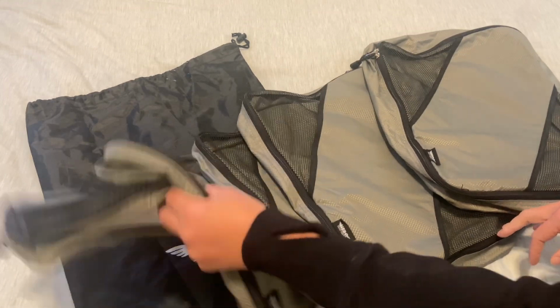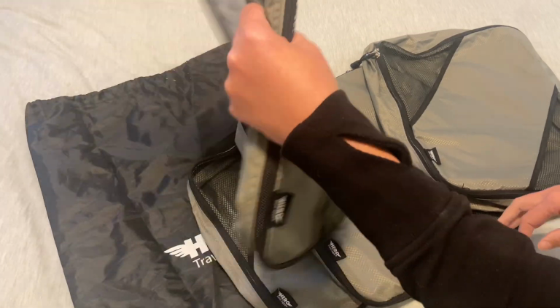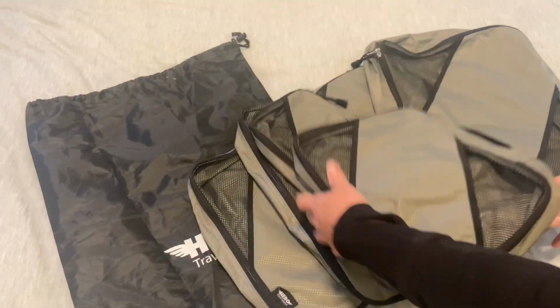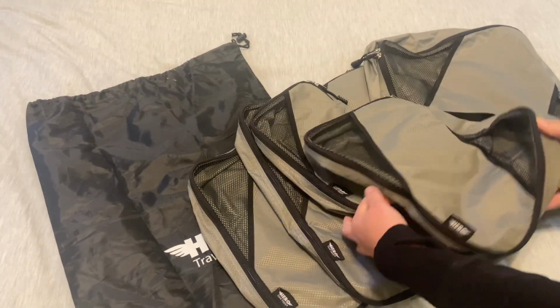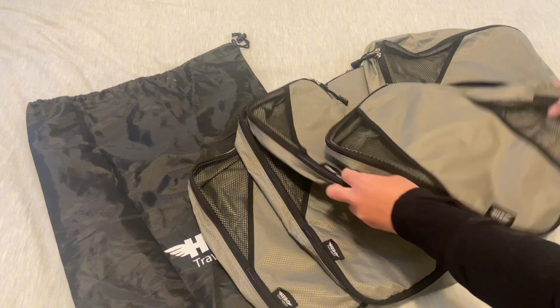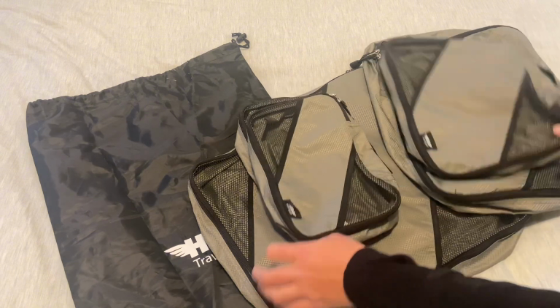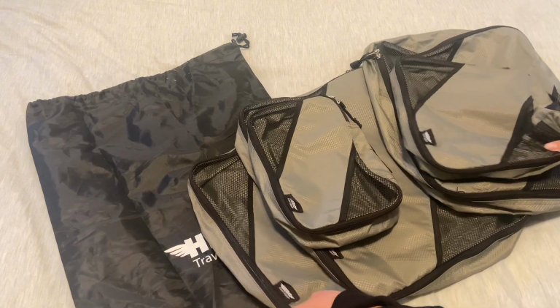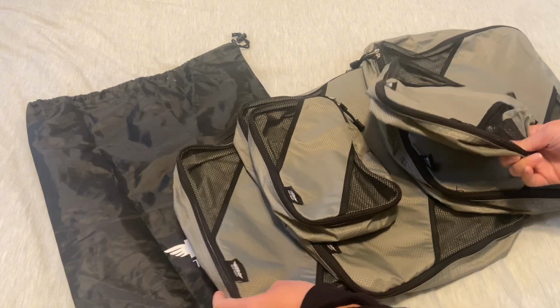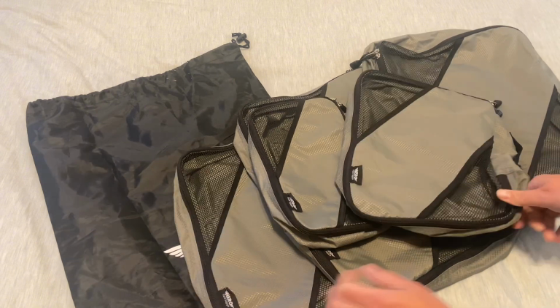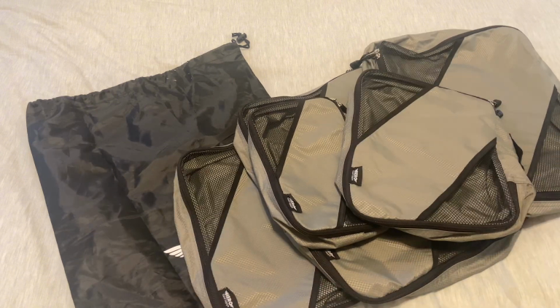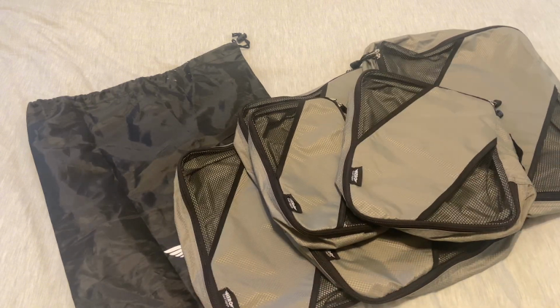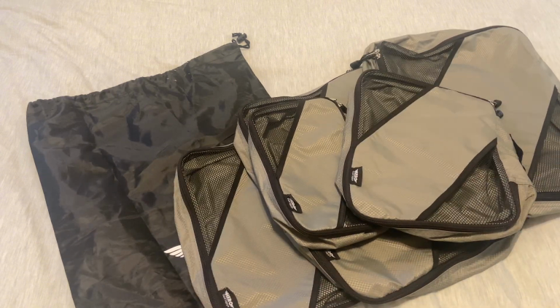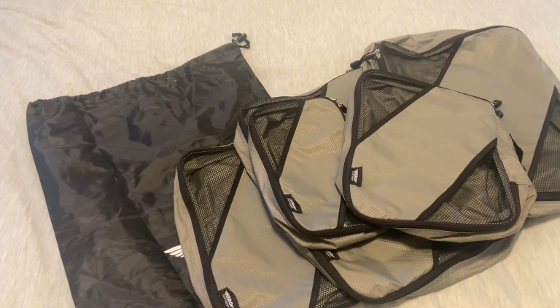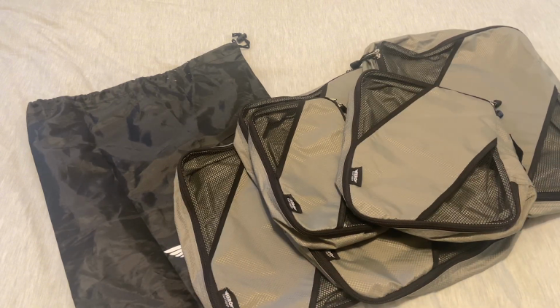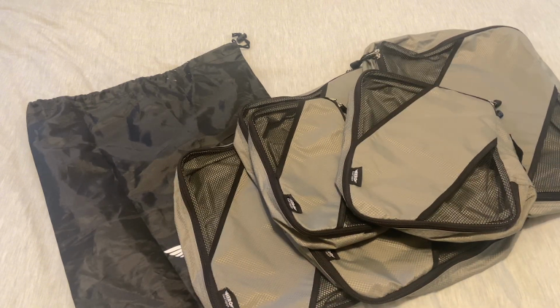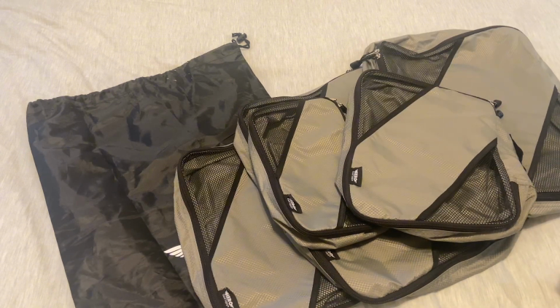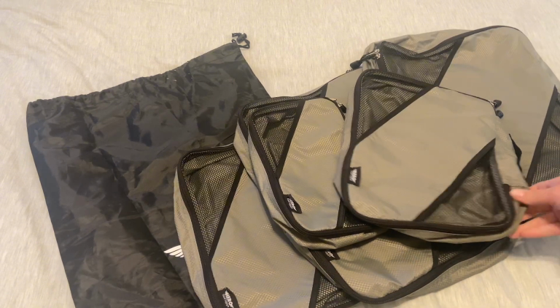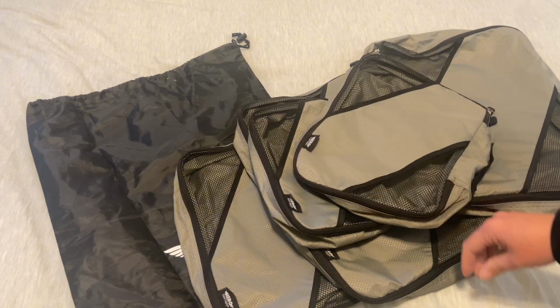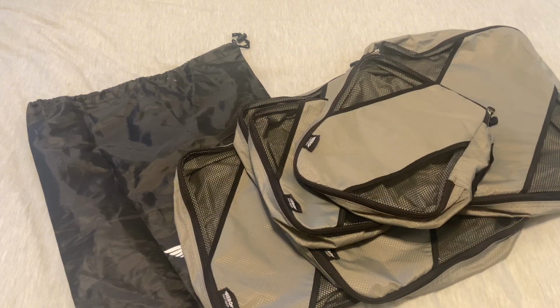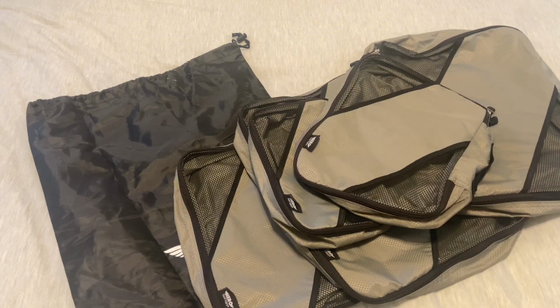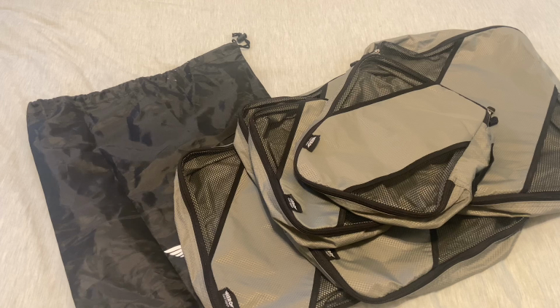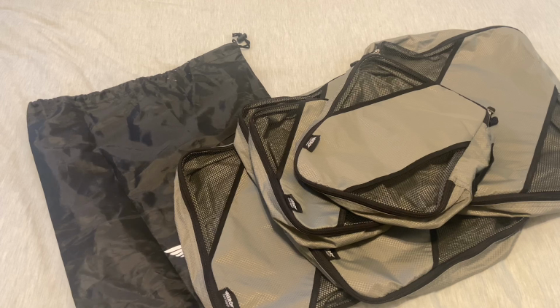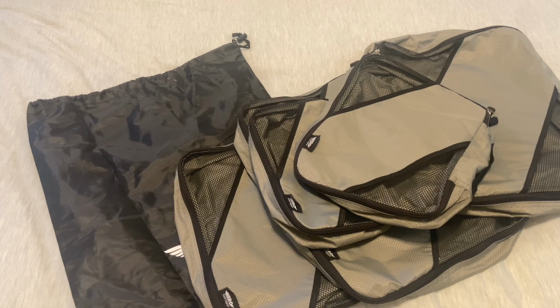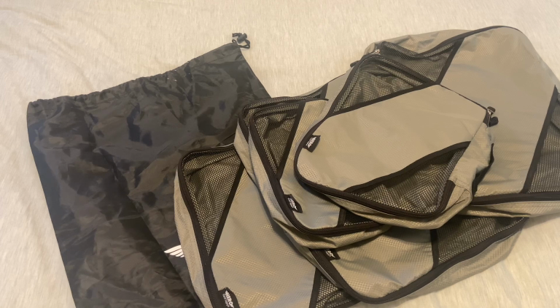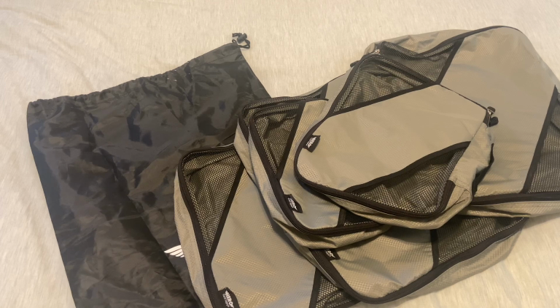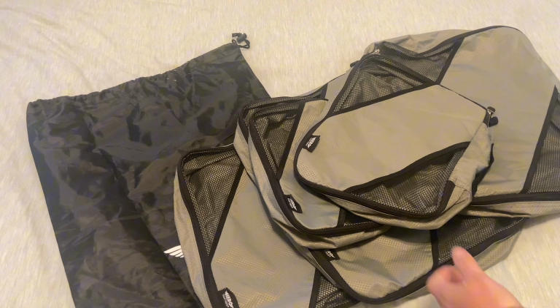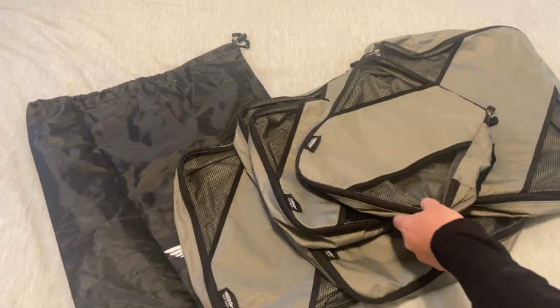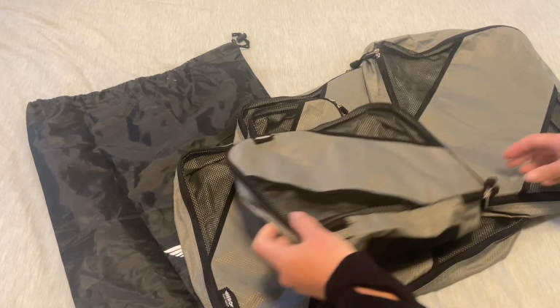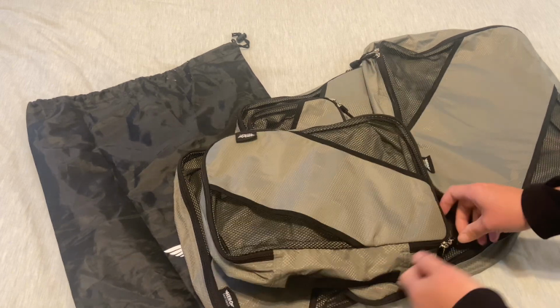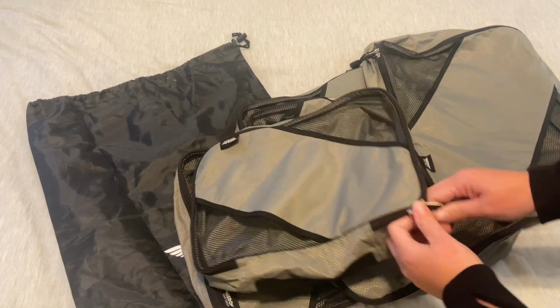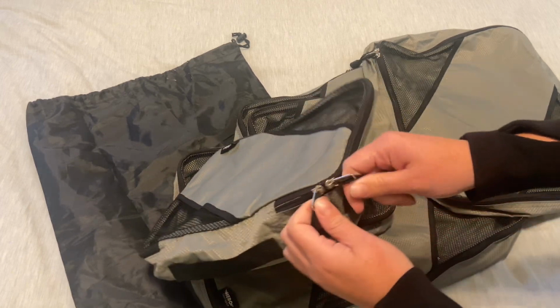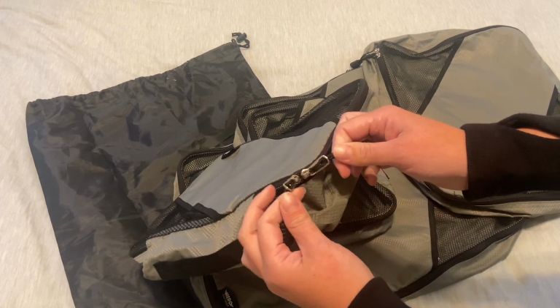The laundry bag I've also used for shoes — specifically boots — if I don't want them getting scratched up, or if they got dirty on the trip and I want to take them home. It's great to have as well.